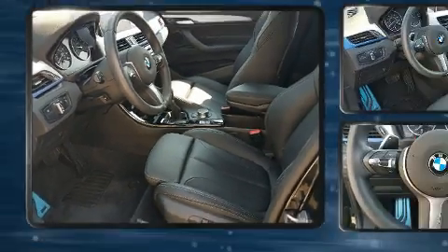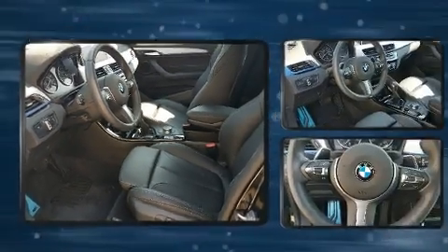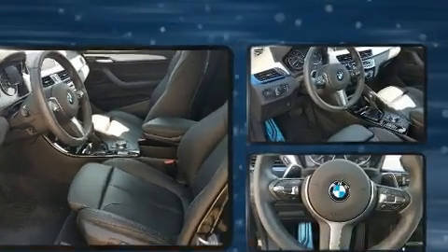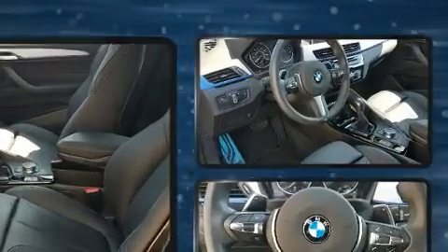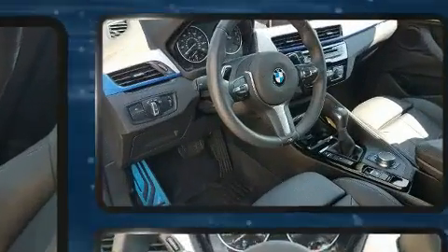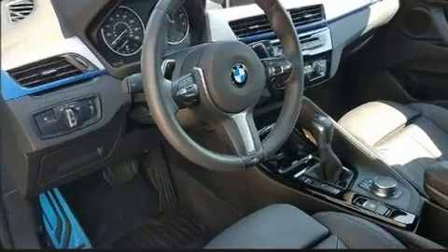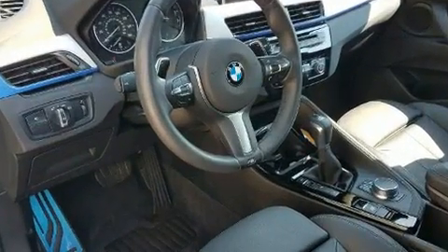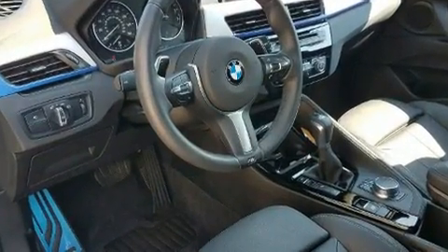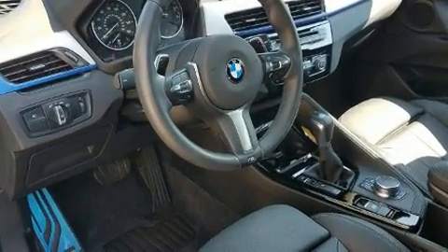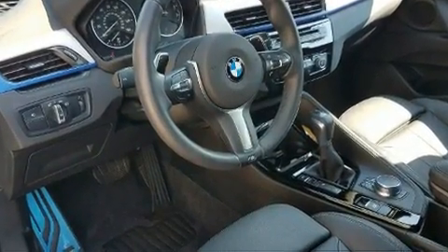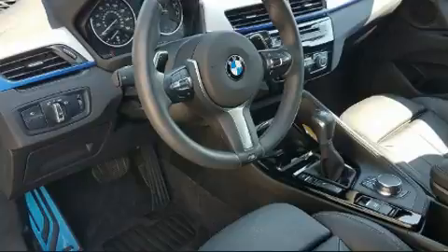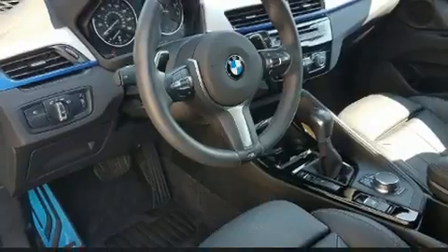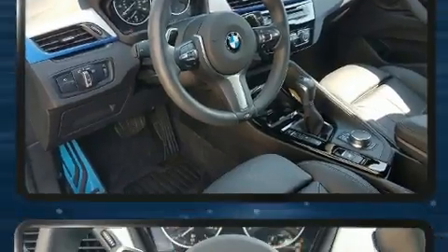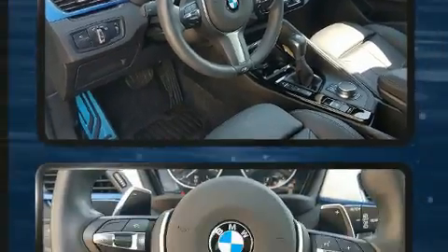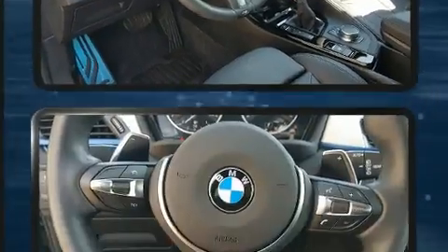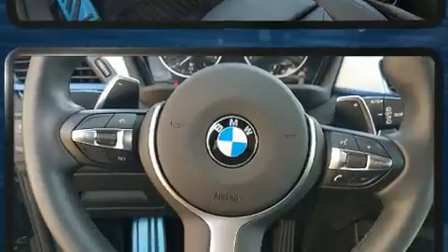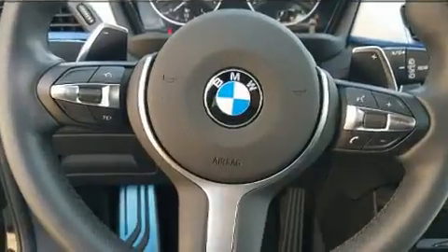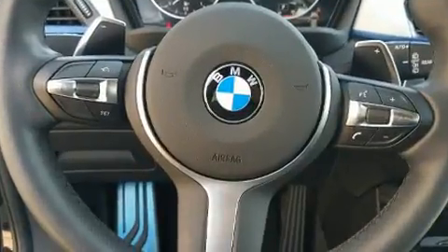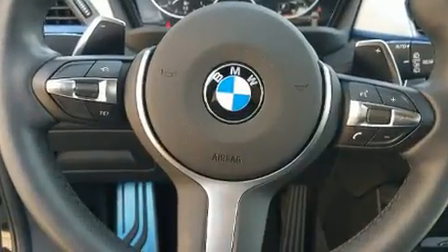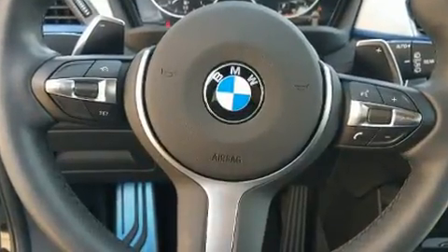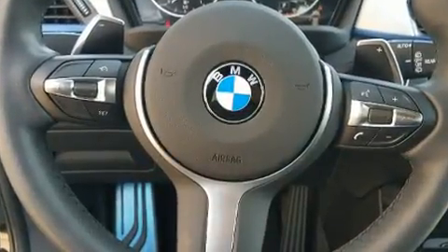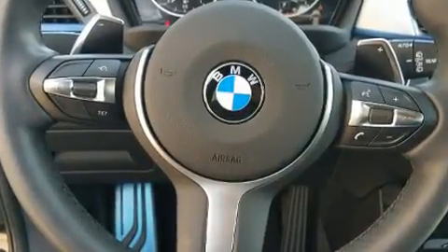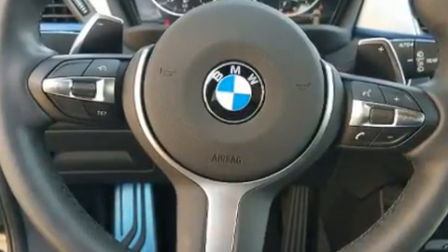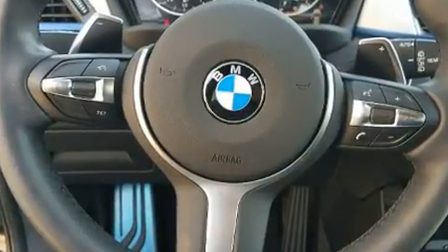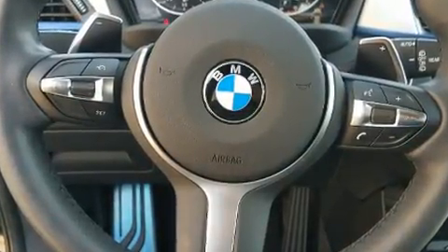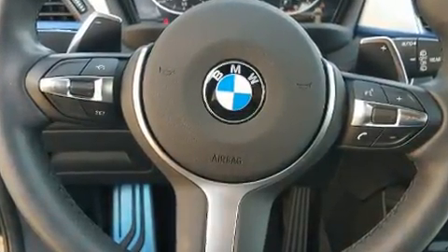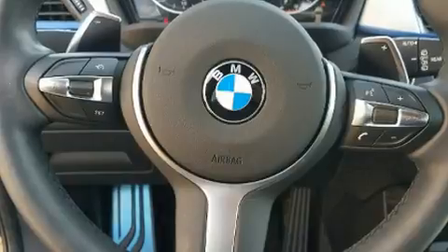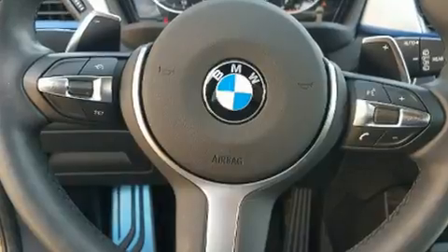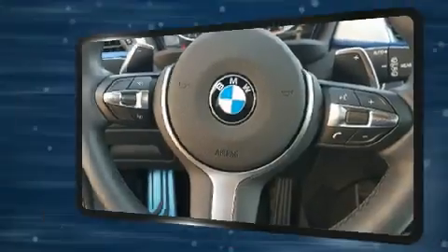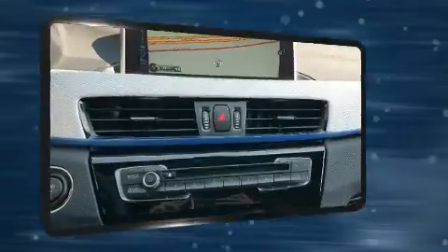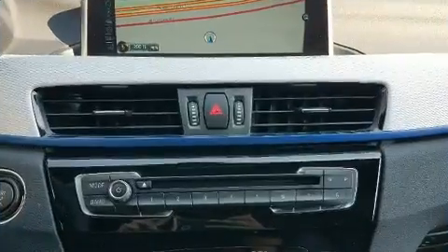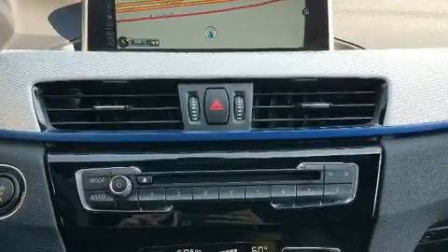BMW also prioritized safety and security with features such as front-side impact airbags, an emergency communication system, and four-wheel disc brakes with ABS.